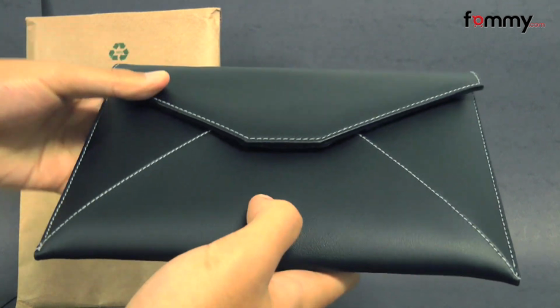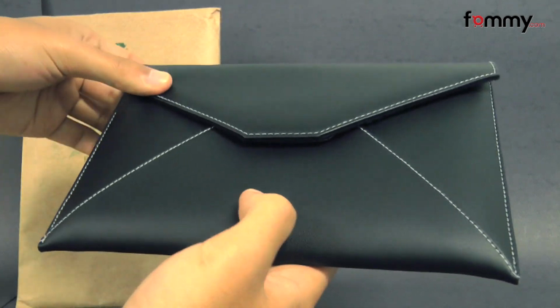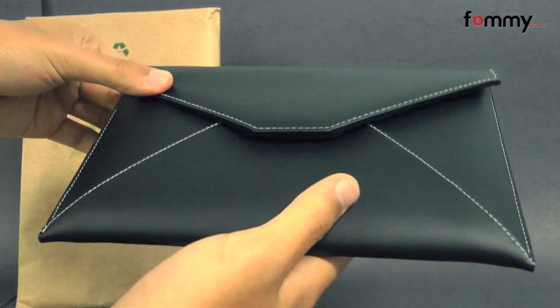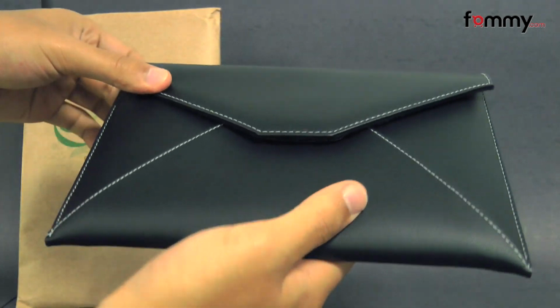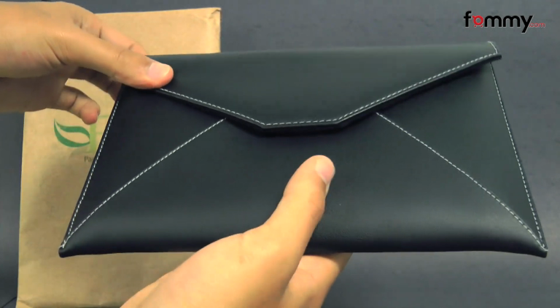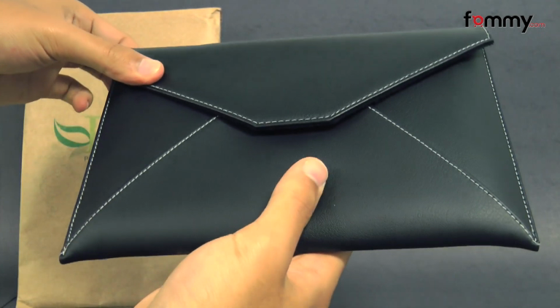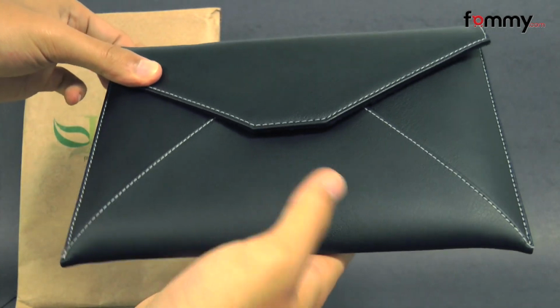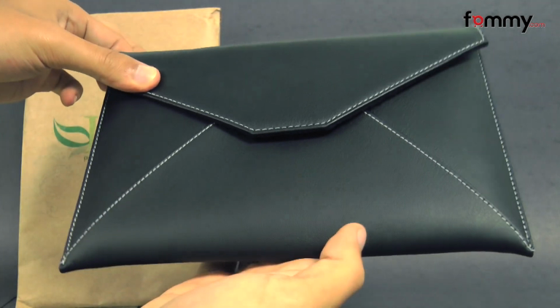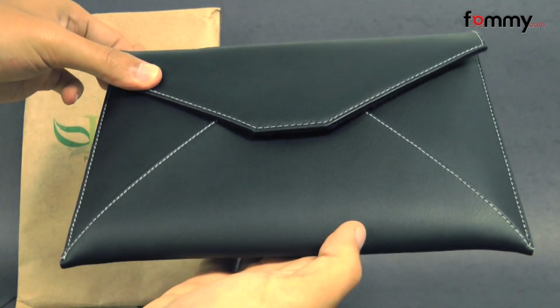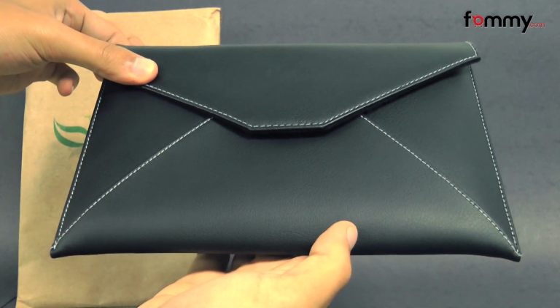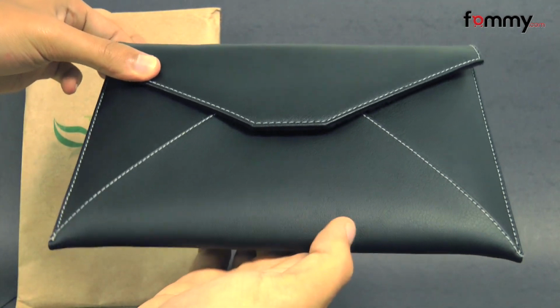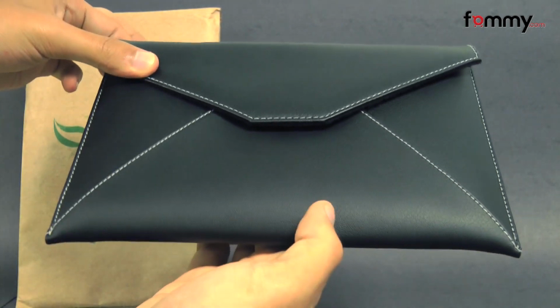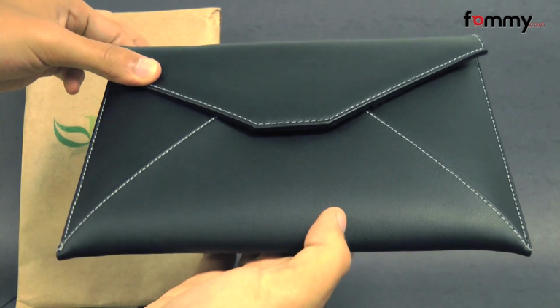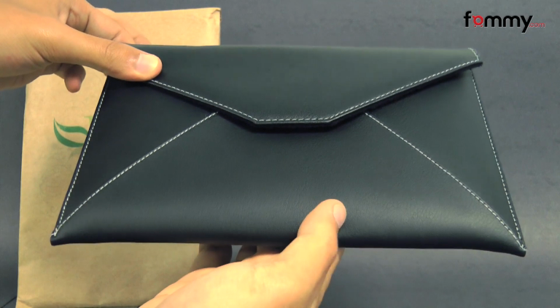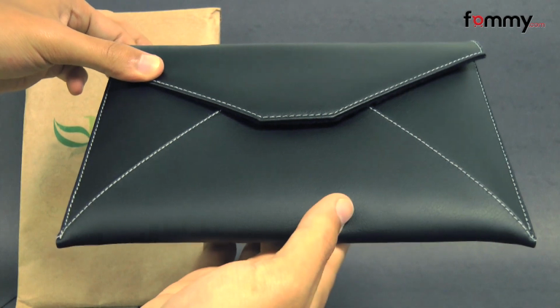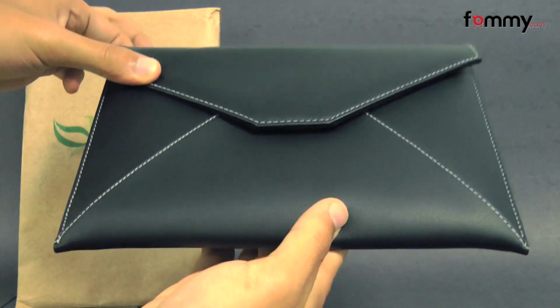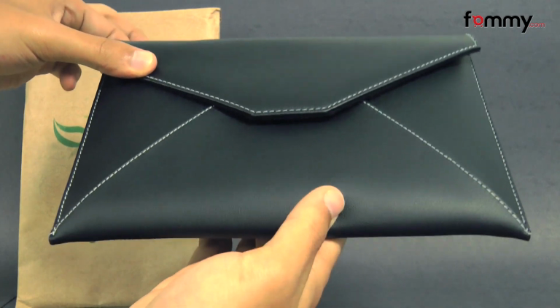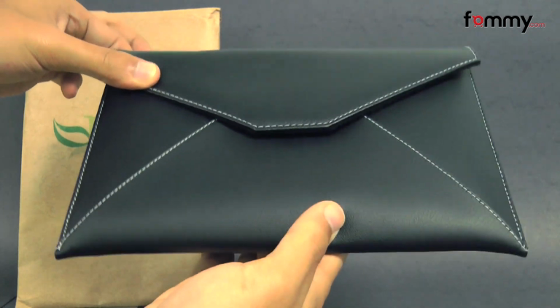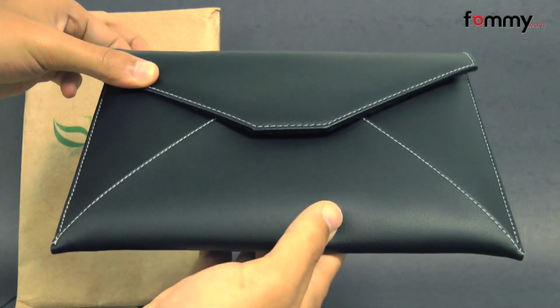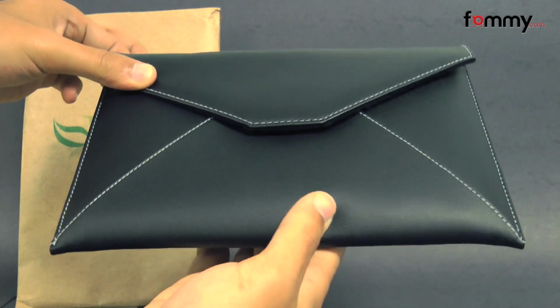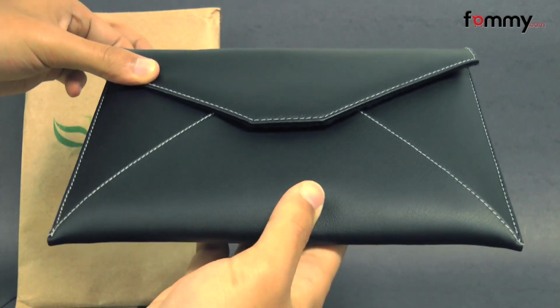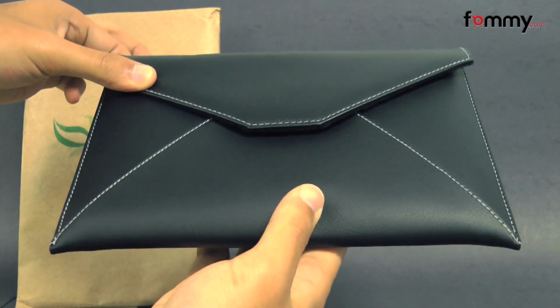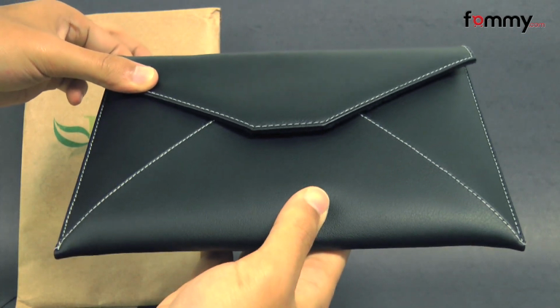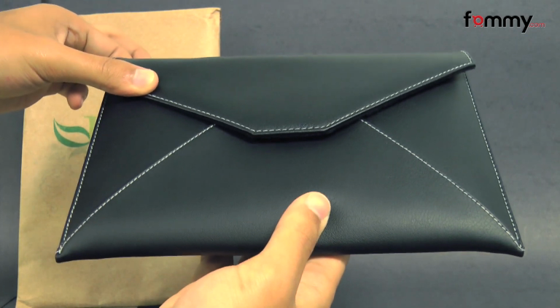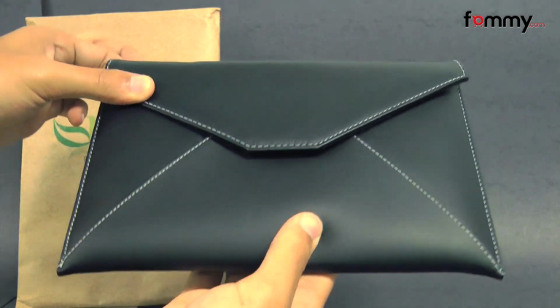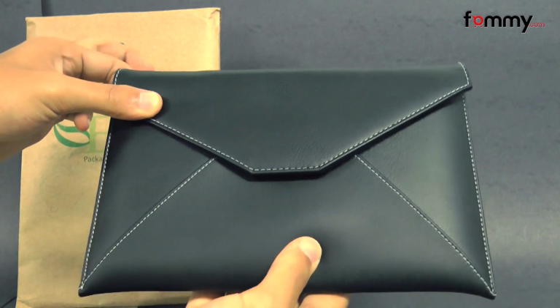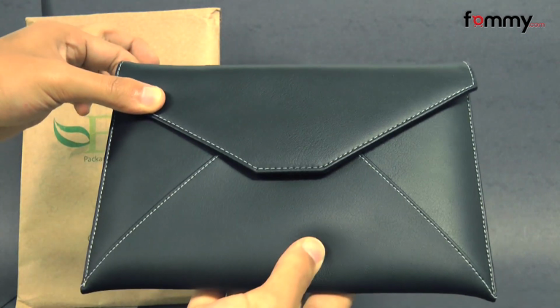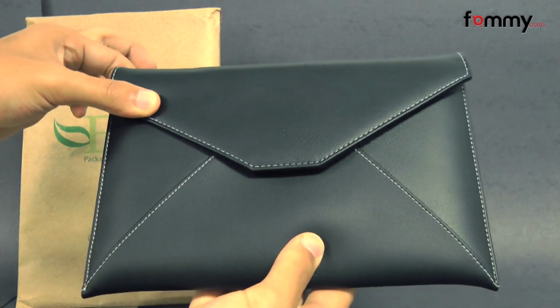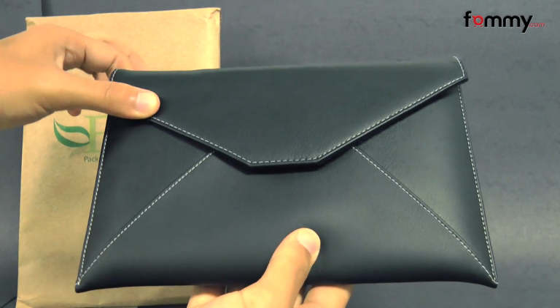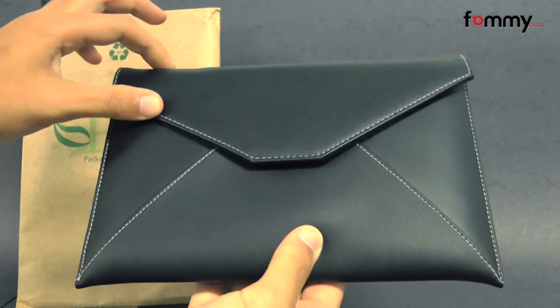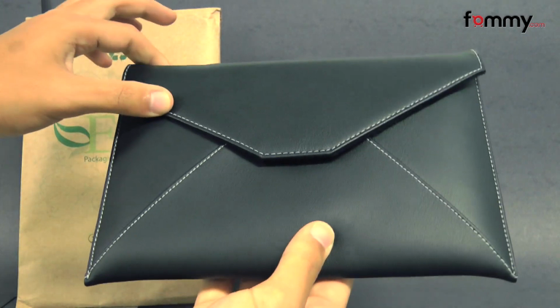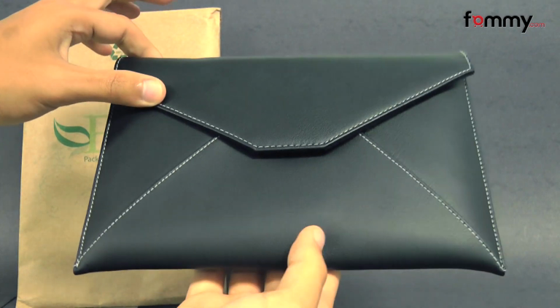Overall, the MarWare Eco Envy cover makes out to be a really great accessory. Thanks for watching my review. Also, be sure to check out Fama.com for the latest accessories.